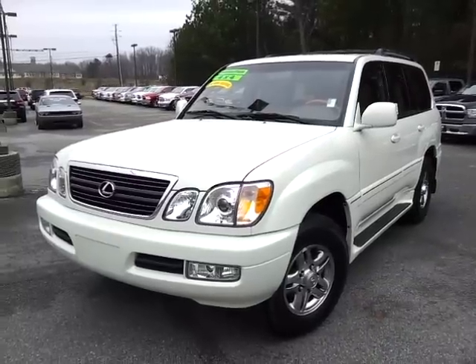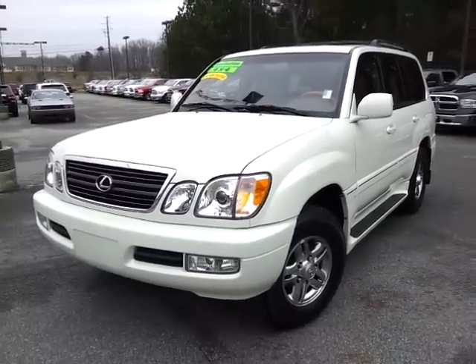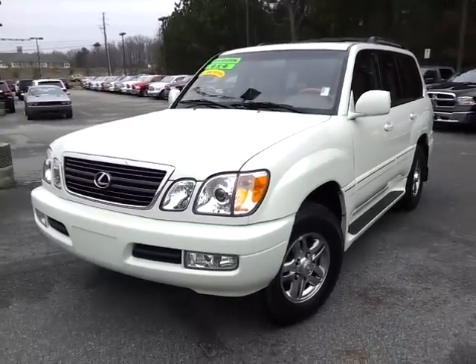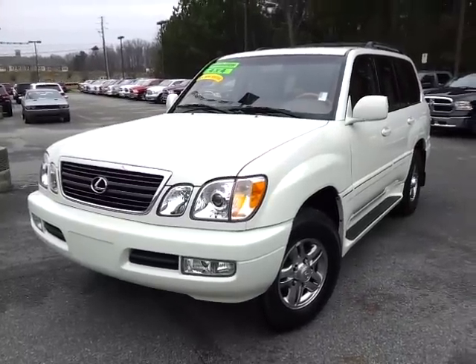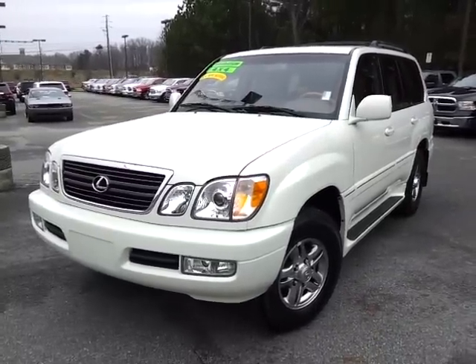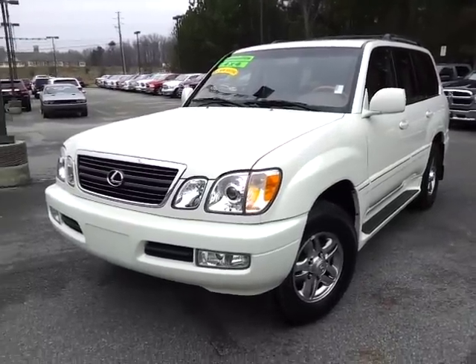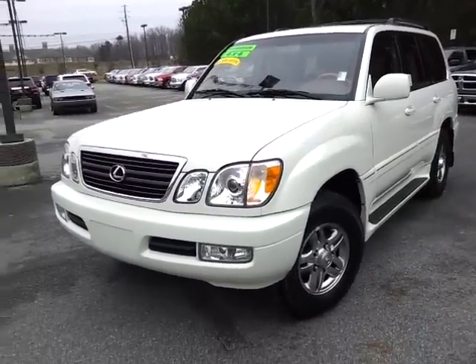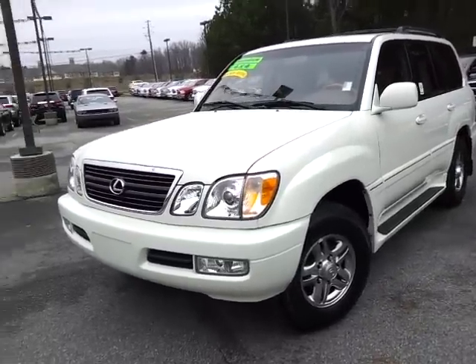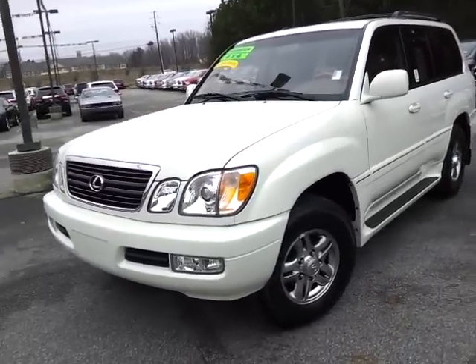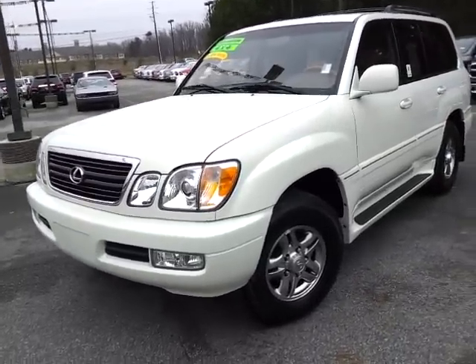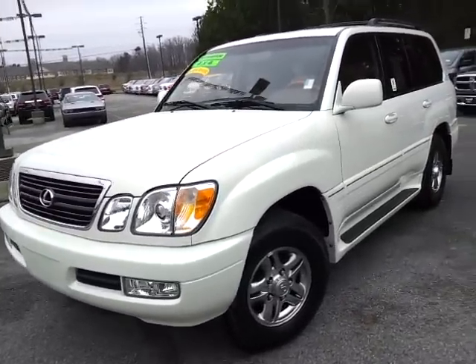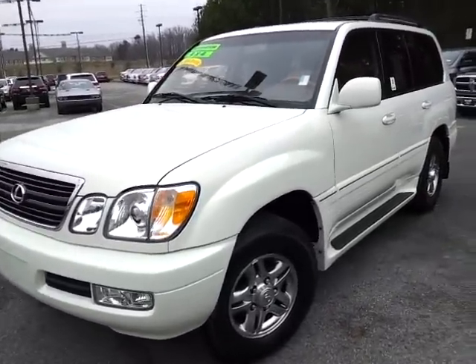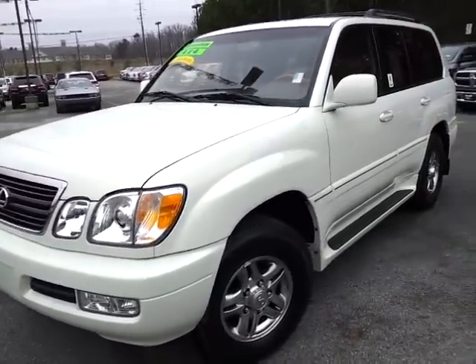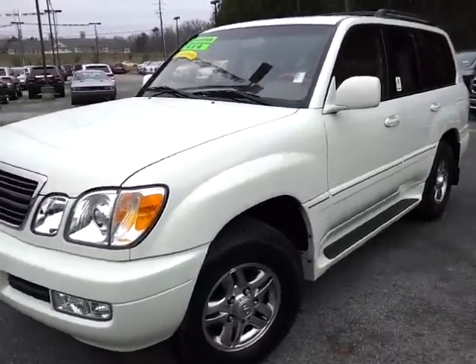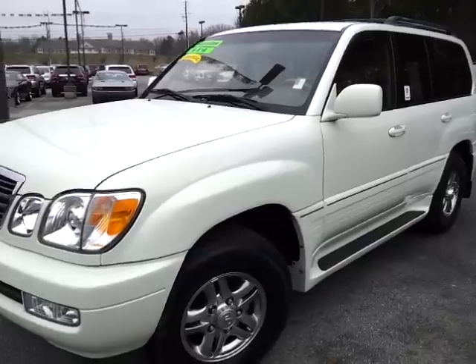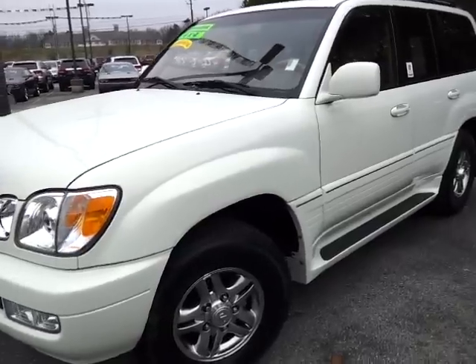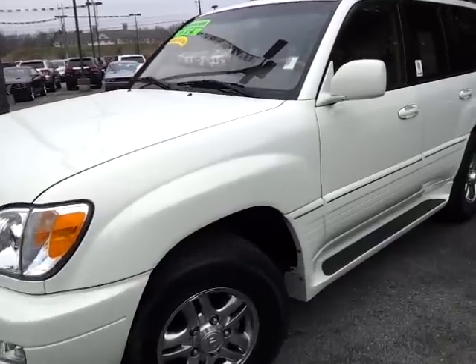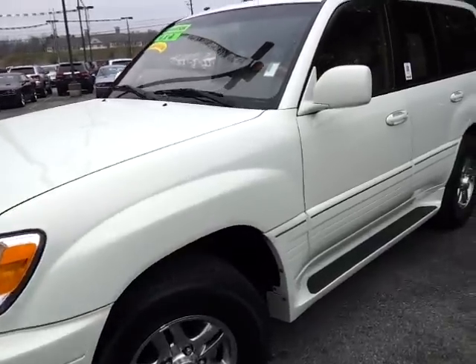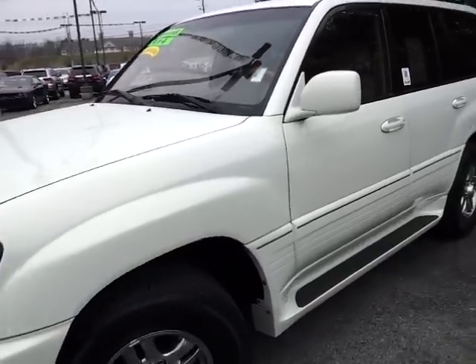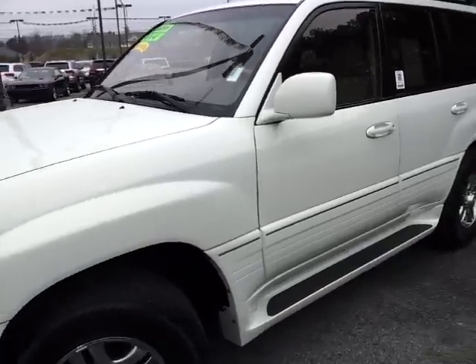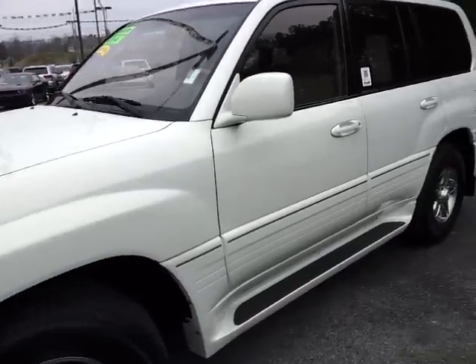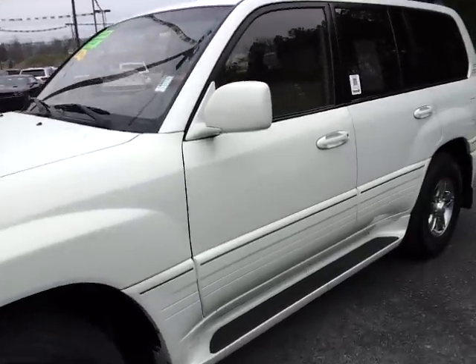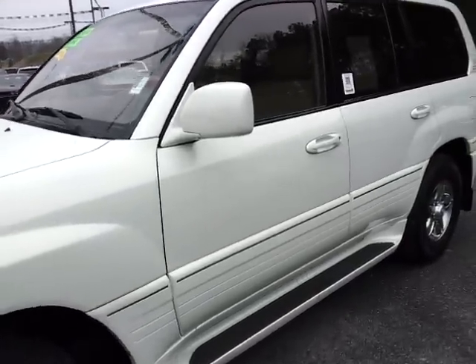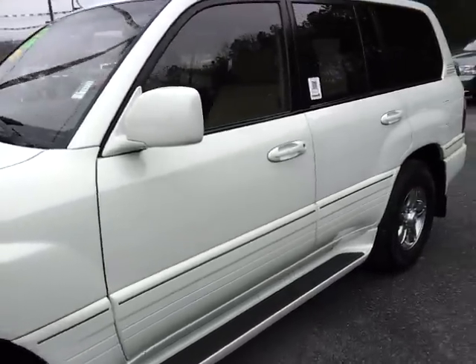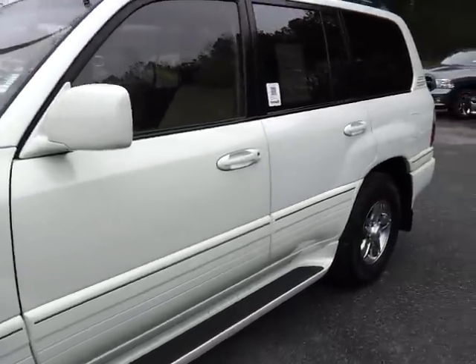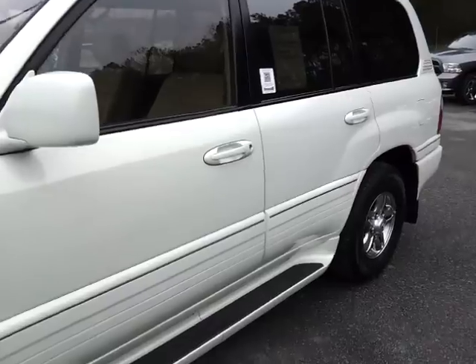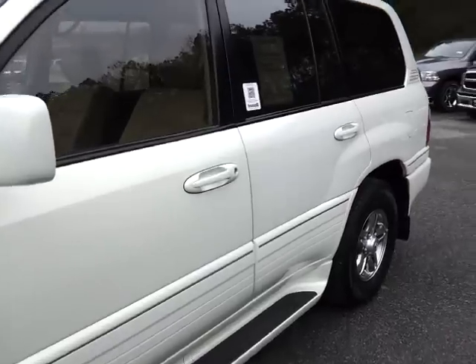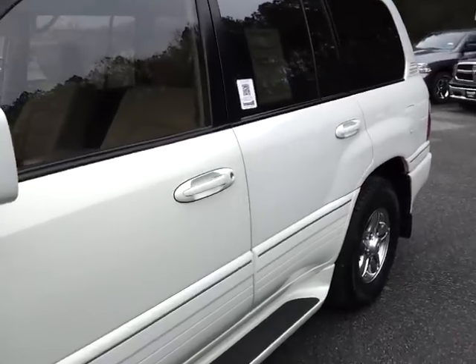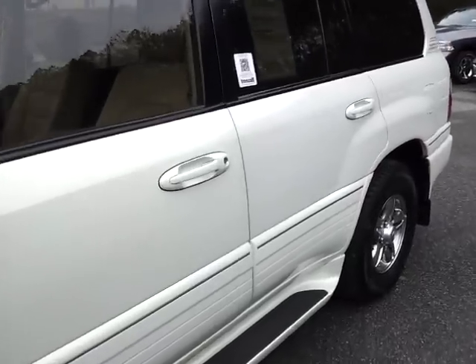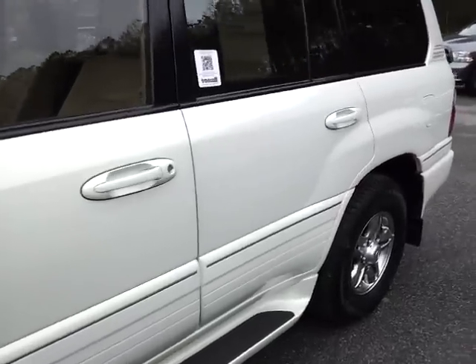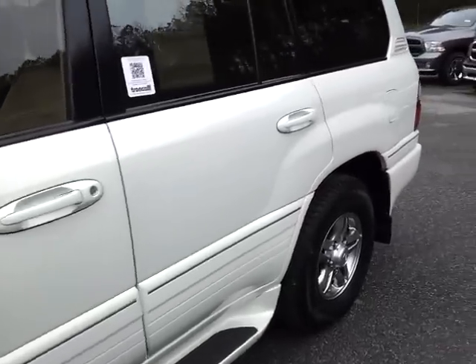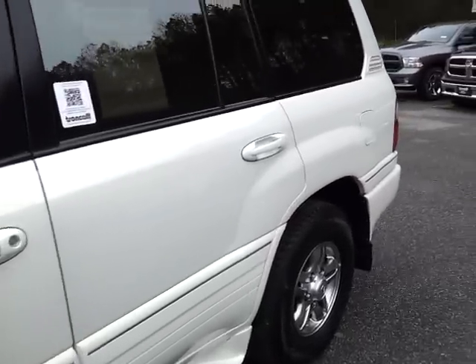Hello, this is Tyler at Trunk Holley Chrysler Jeep Dodge with this 2002 Lexus LX 470. It's stock number J as in John 13289A. This was traded into us by one of our local customers.